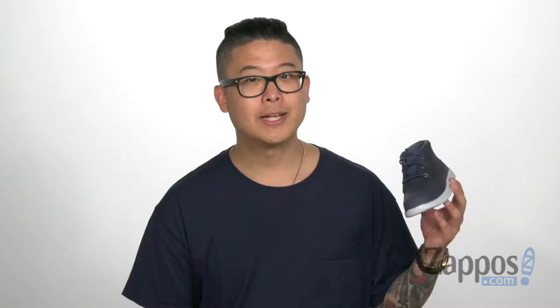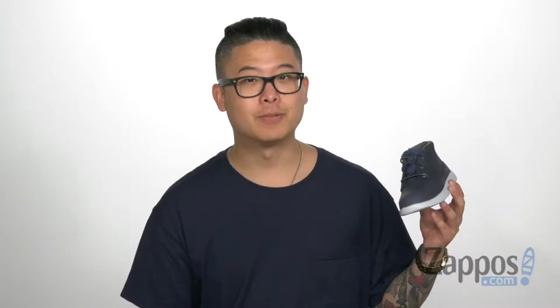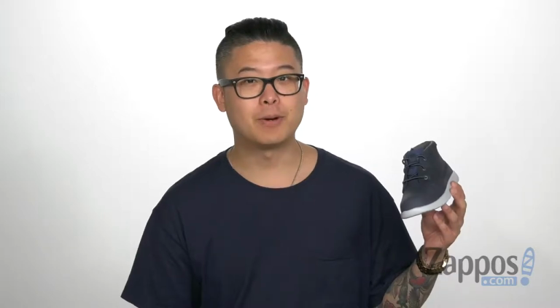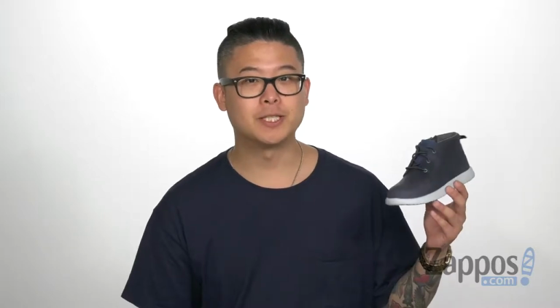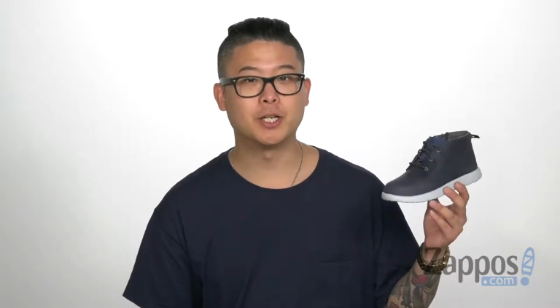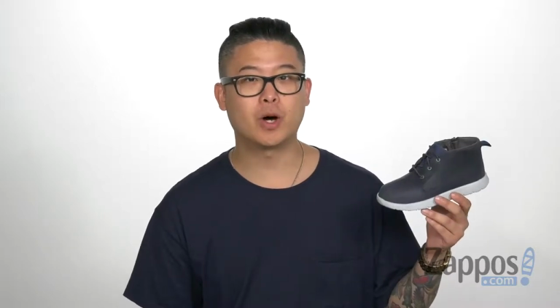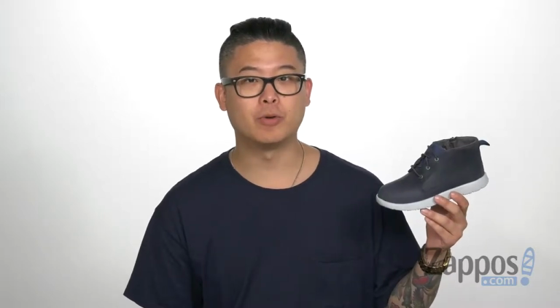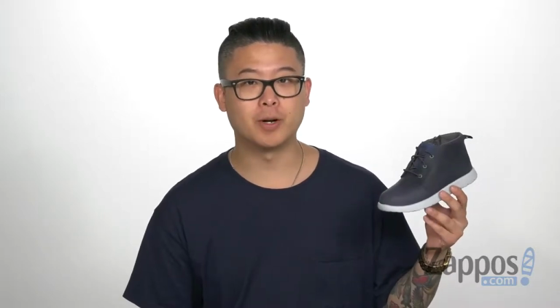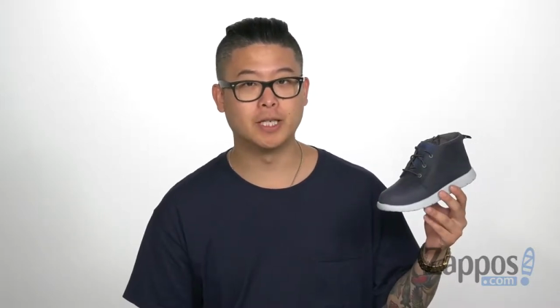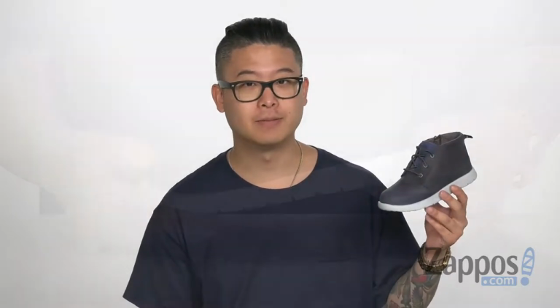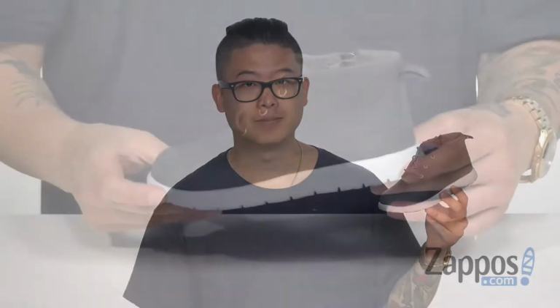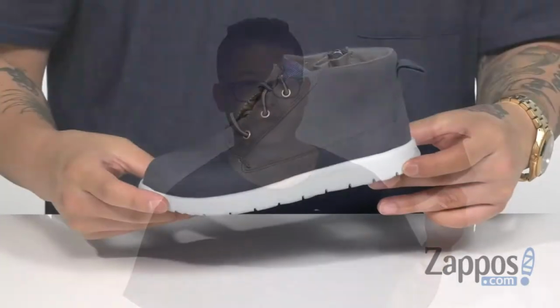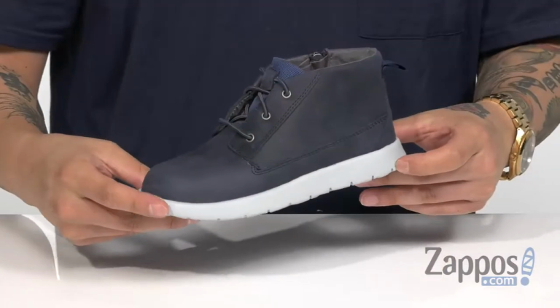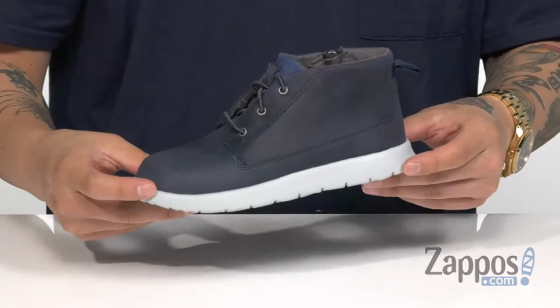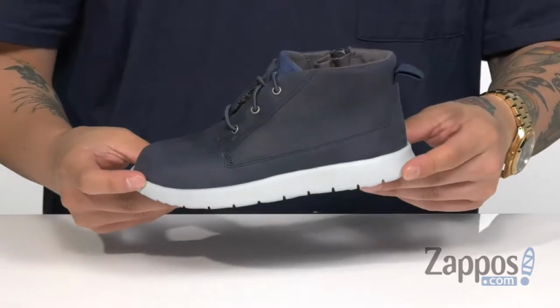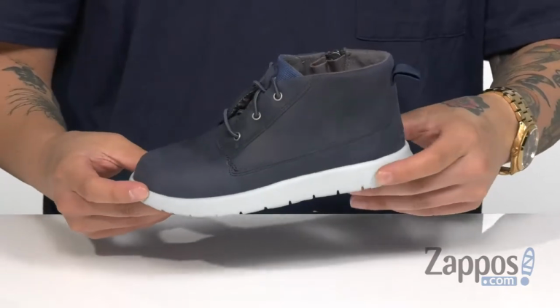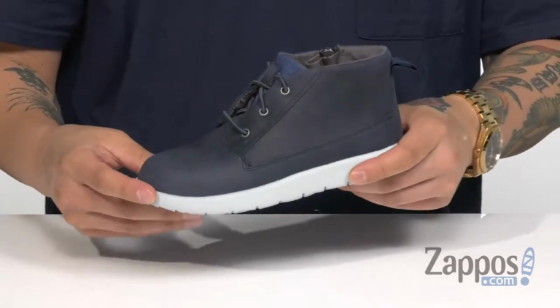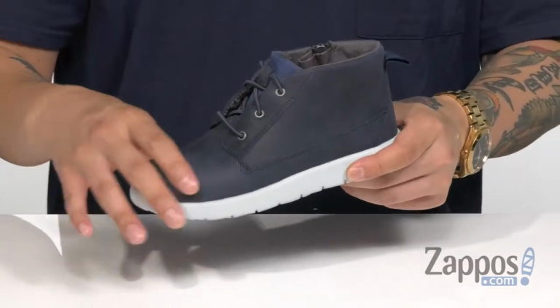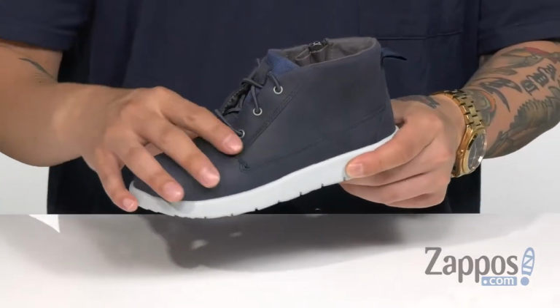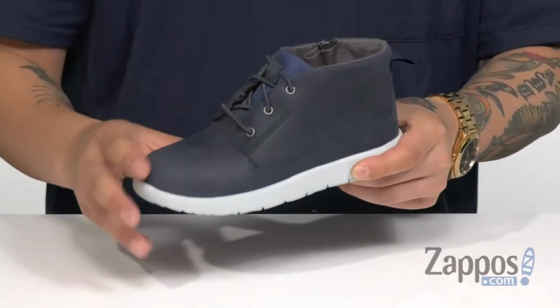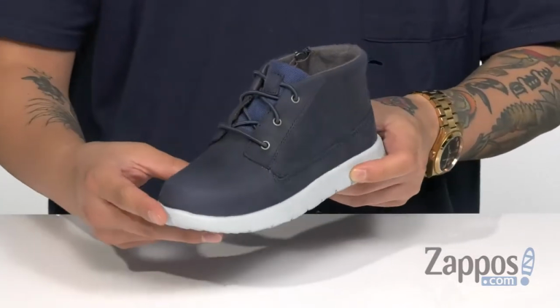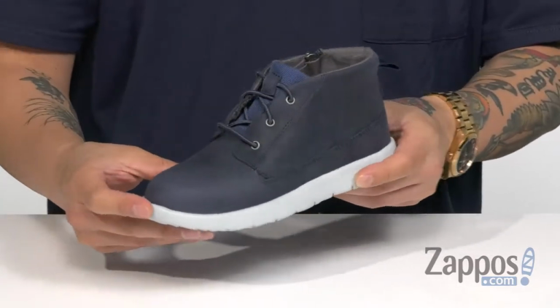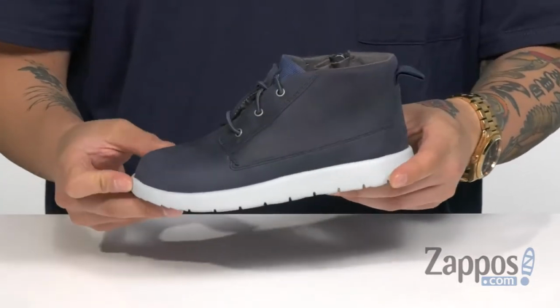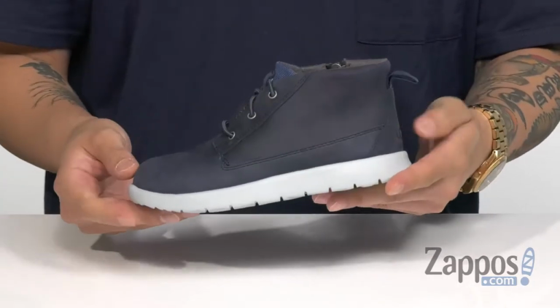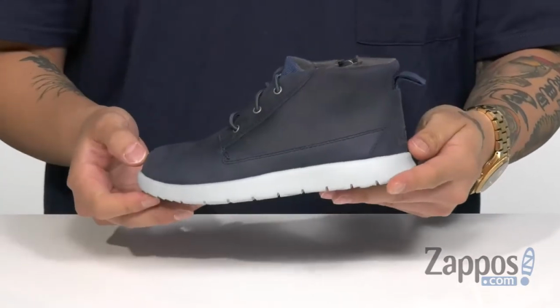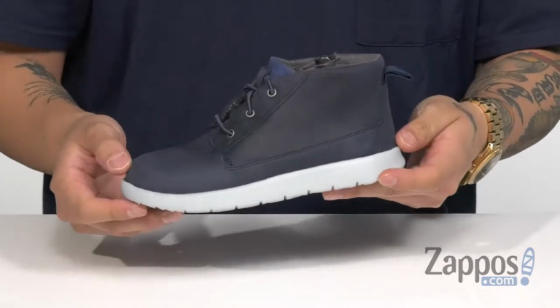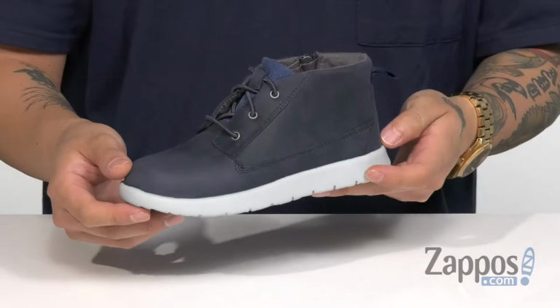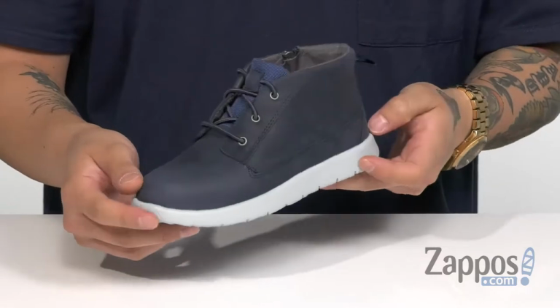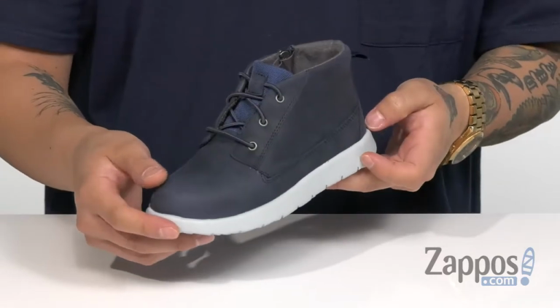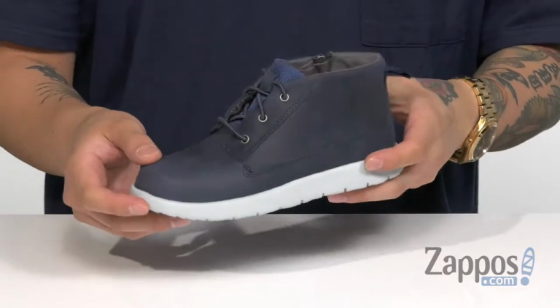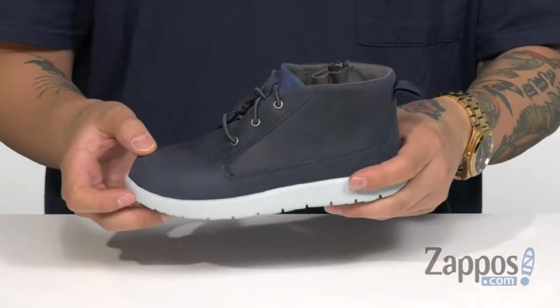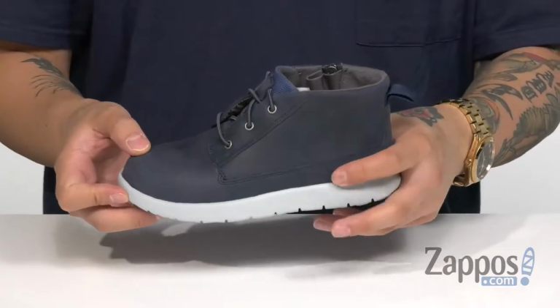Hey, it's Andrew from Zappos and this is the Canoe Waterproof from Ugg Kids. This stylish and lightweight chukka from Ugg features a durable leather upper — it's easy to clean and maintain, and also has a nice waterproof design to keep your kids' feet feeling fresh and dry.